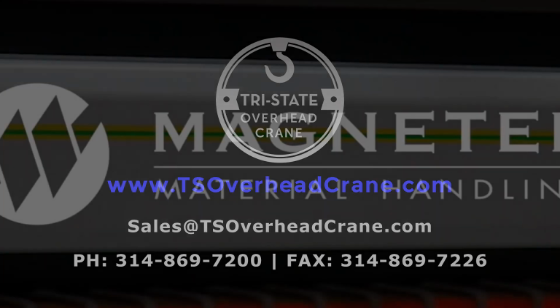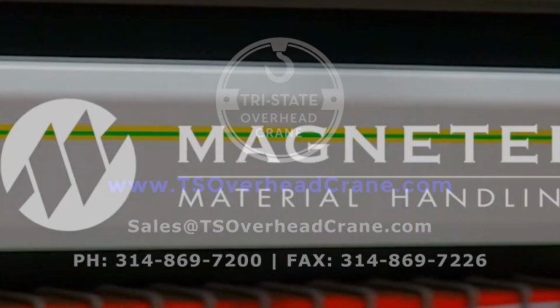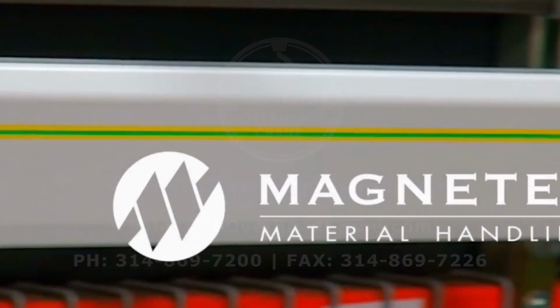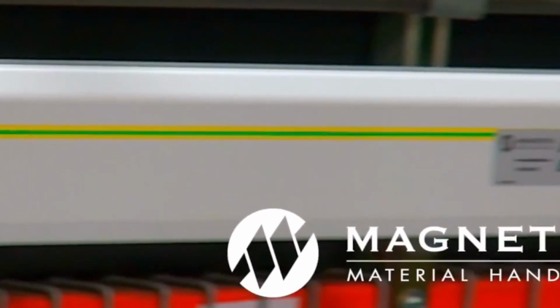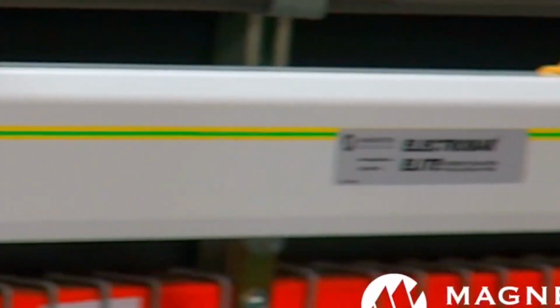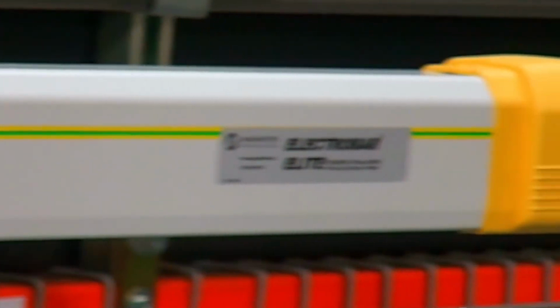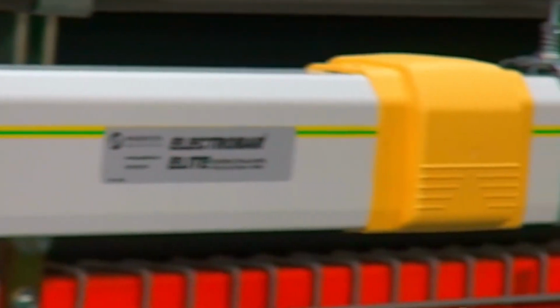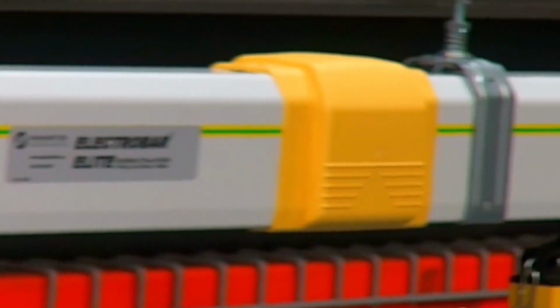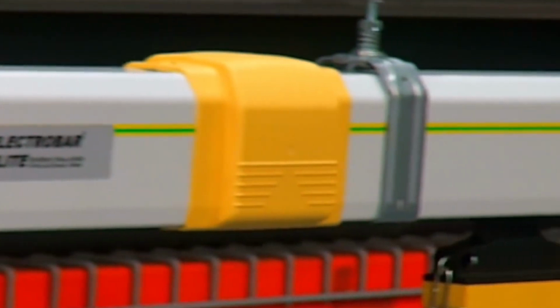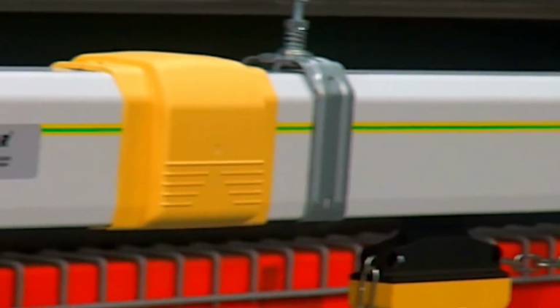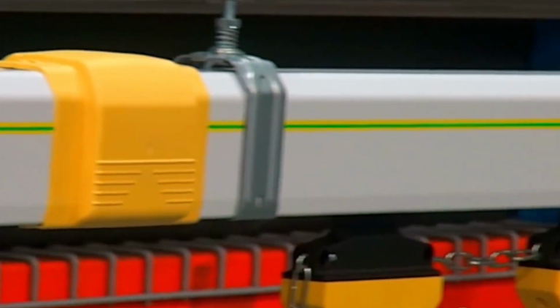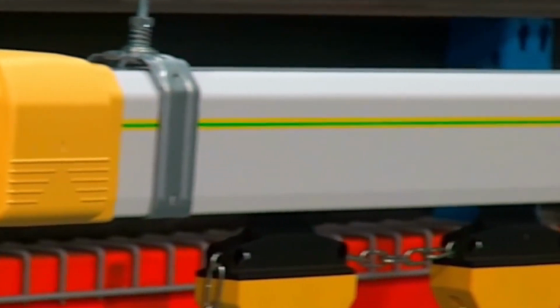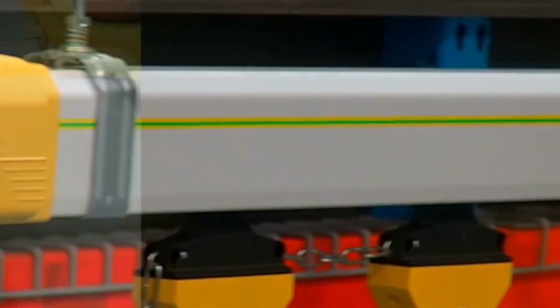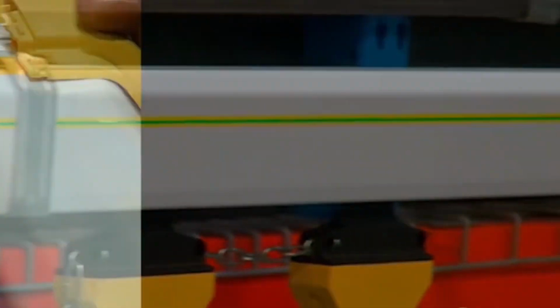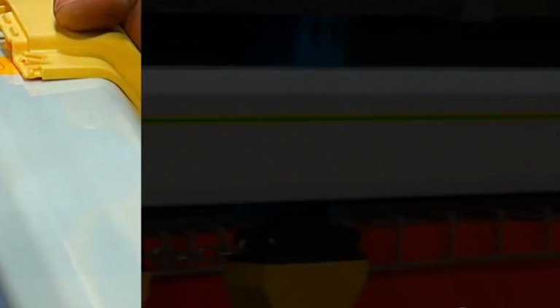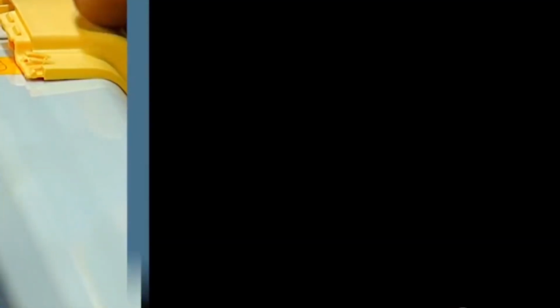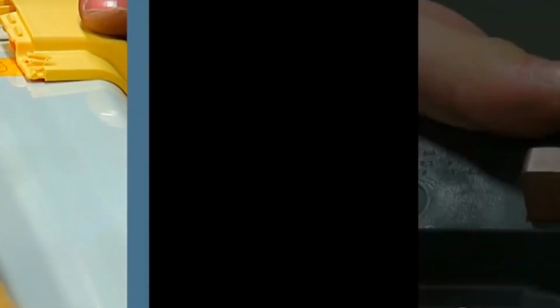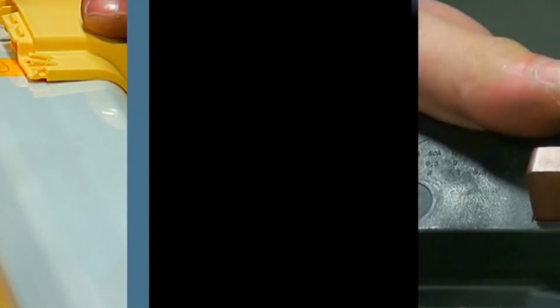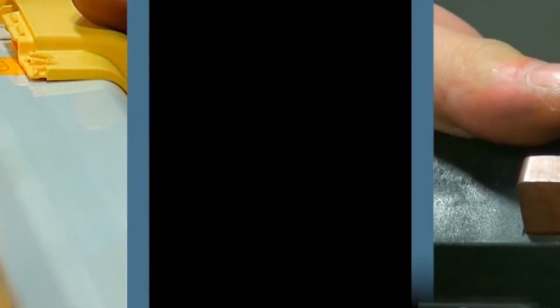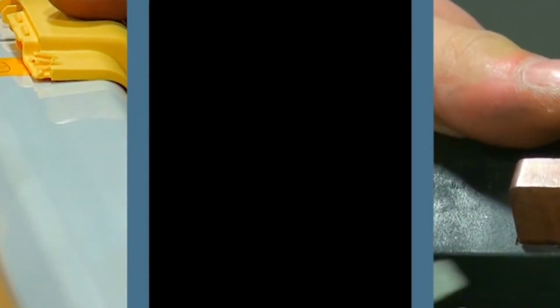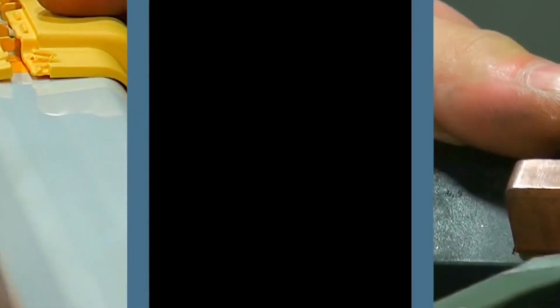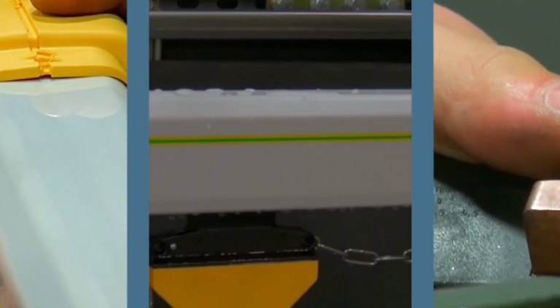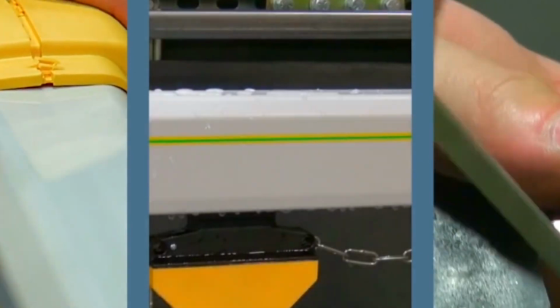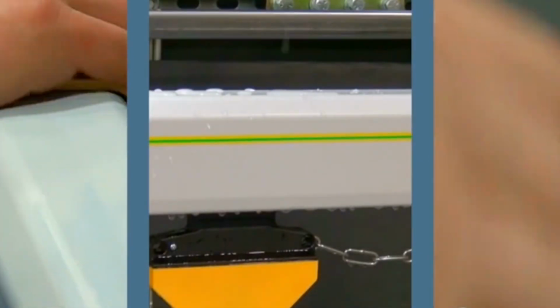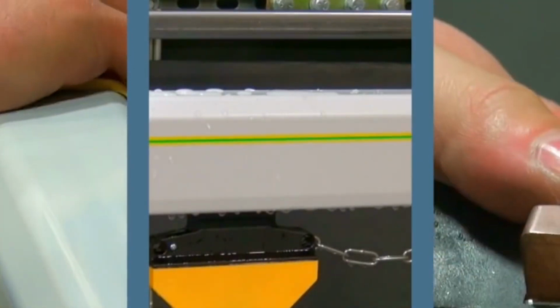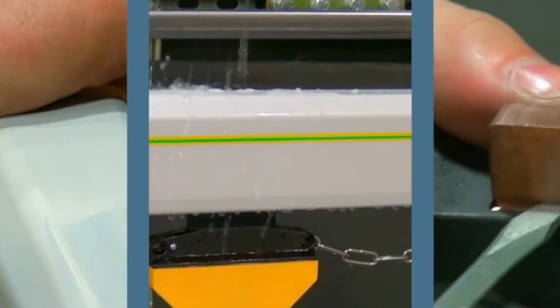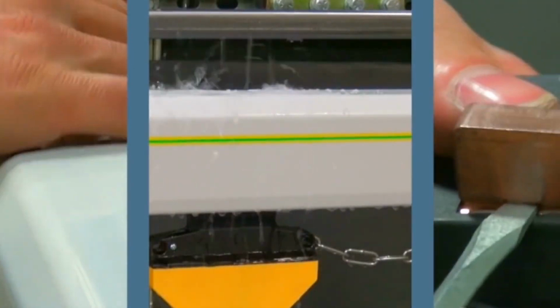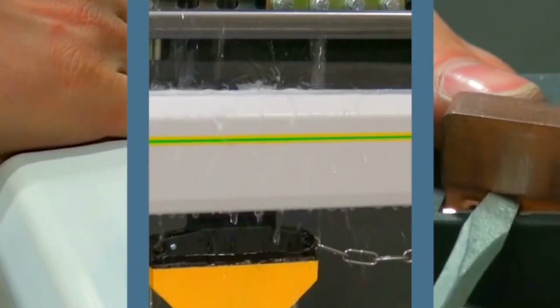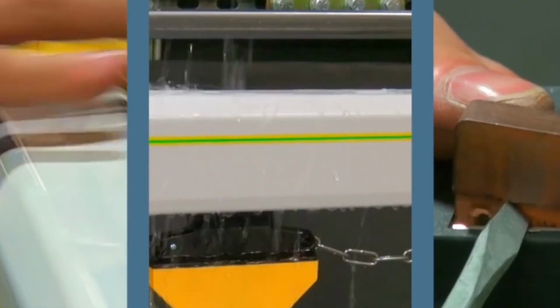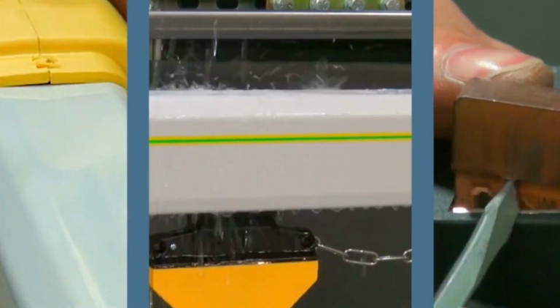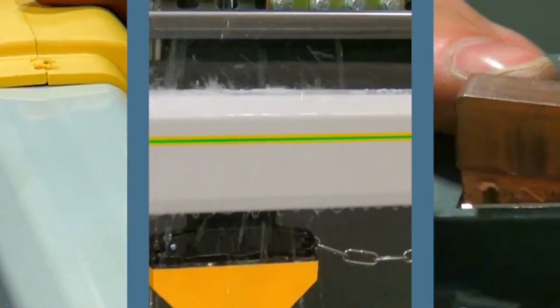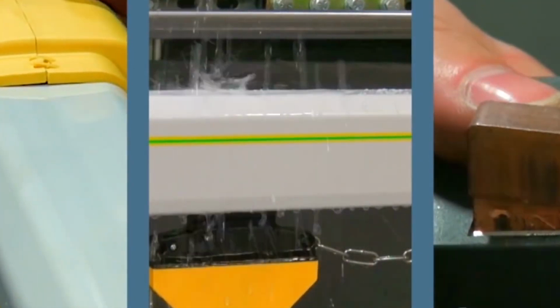Magnatec proudly offers the ElectroBar Elite, our most advanced conductor bar system. Simple to install and safe and easy to maintain, ElectroBar Elite is the choice for high performance power delivery.